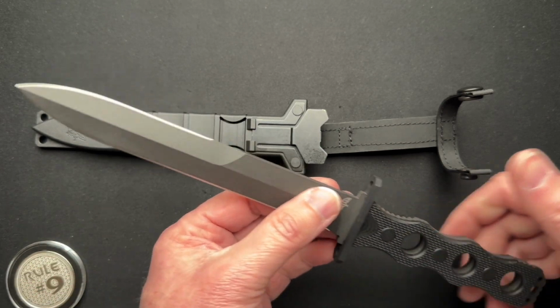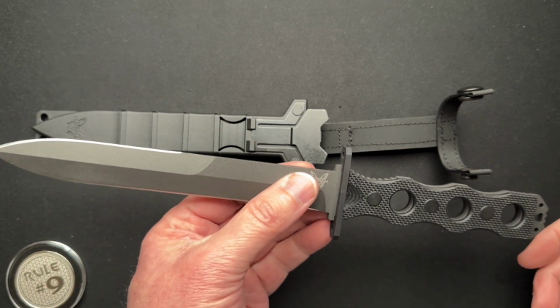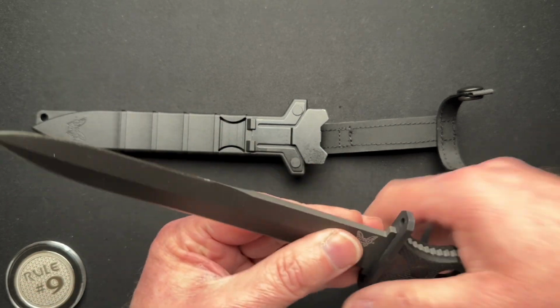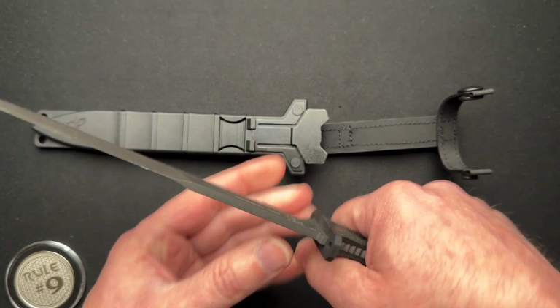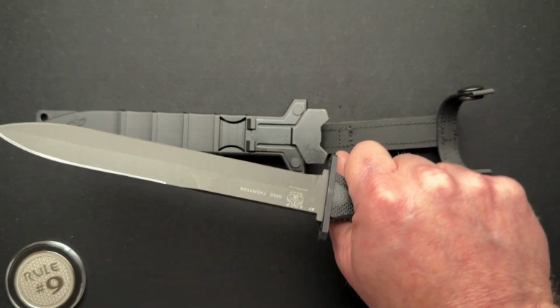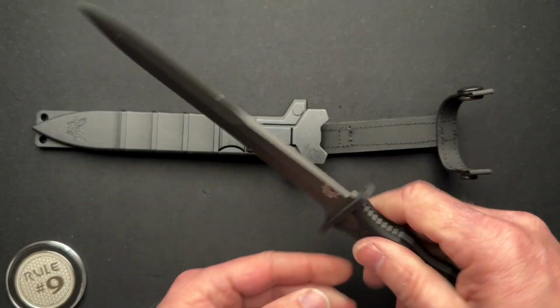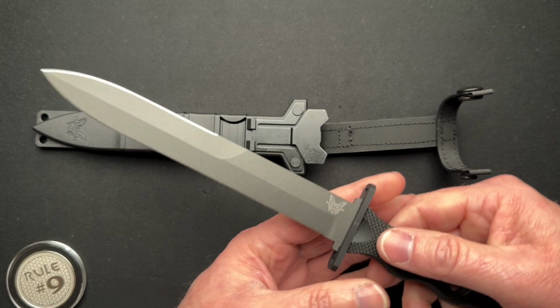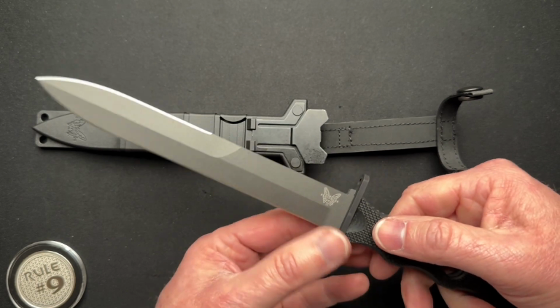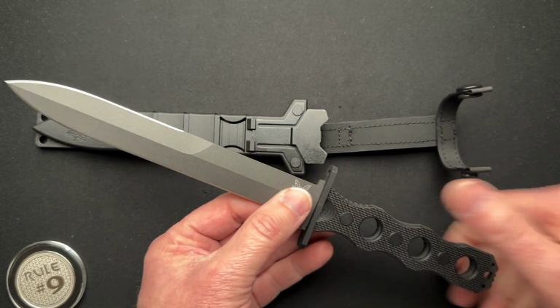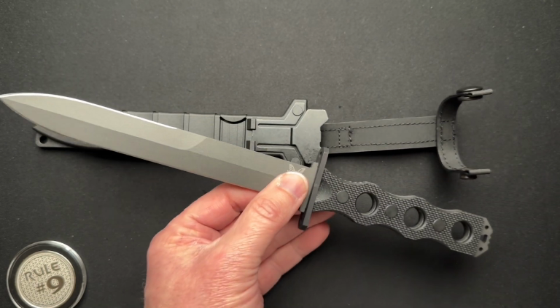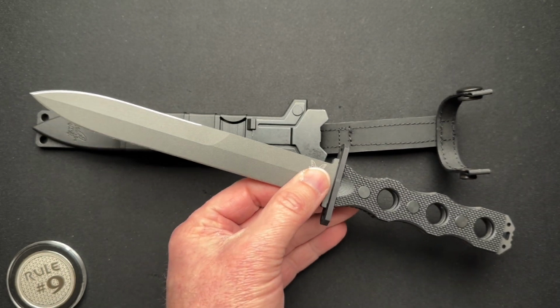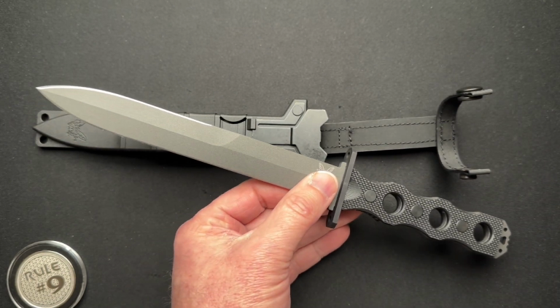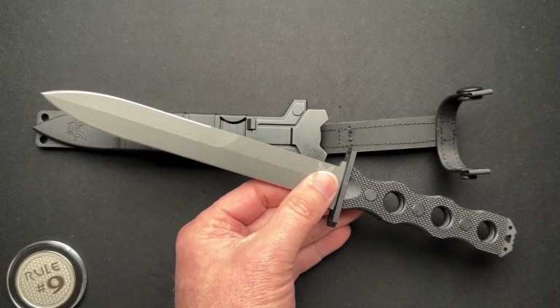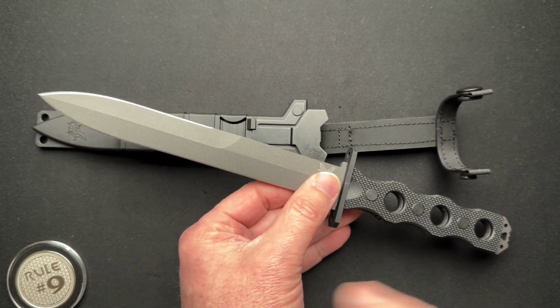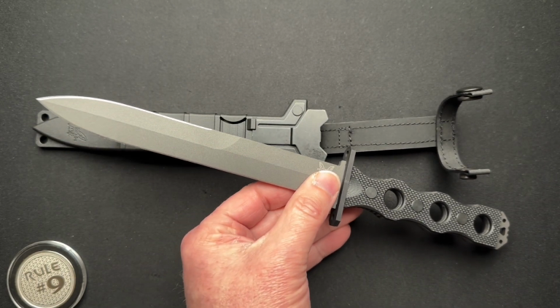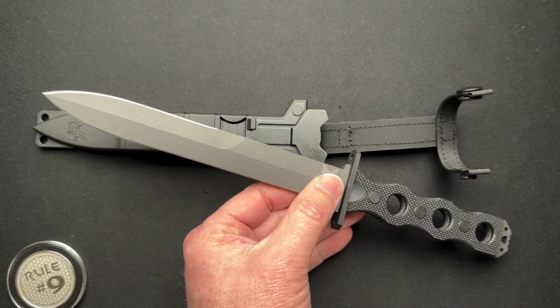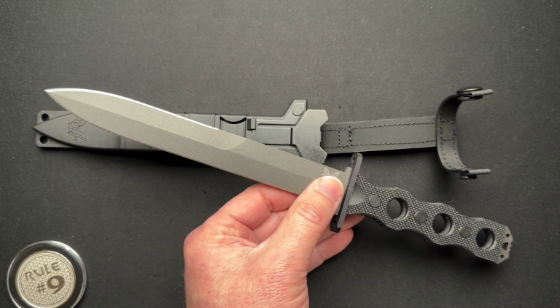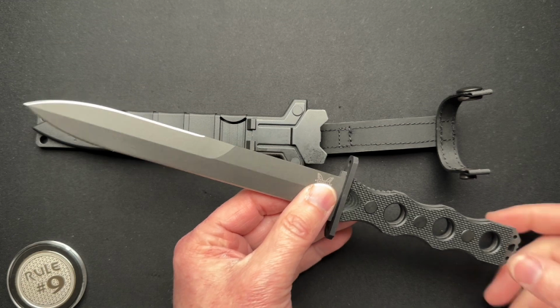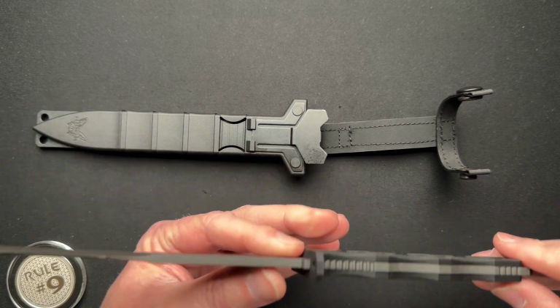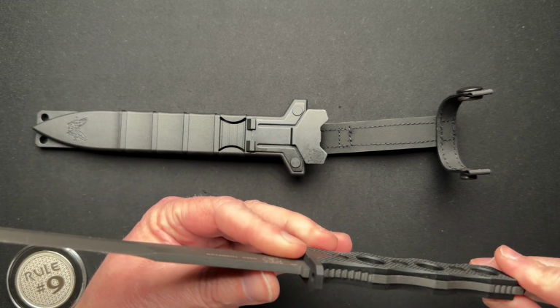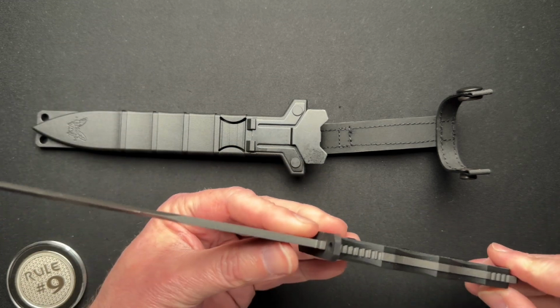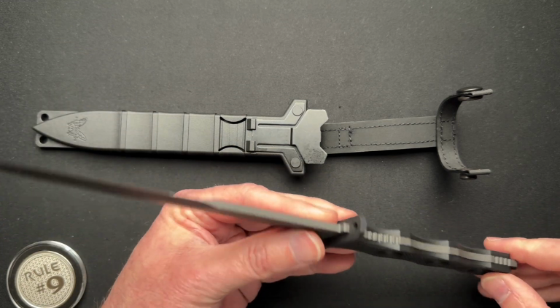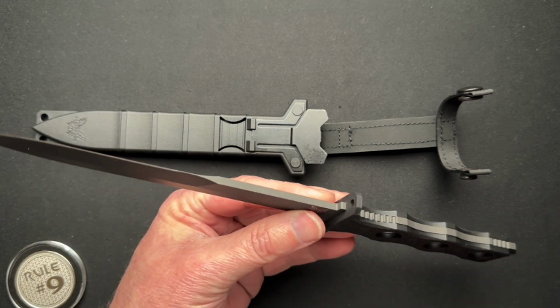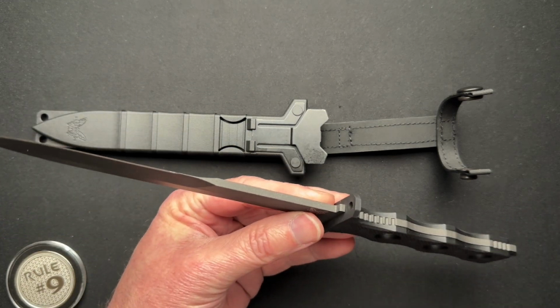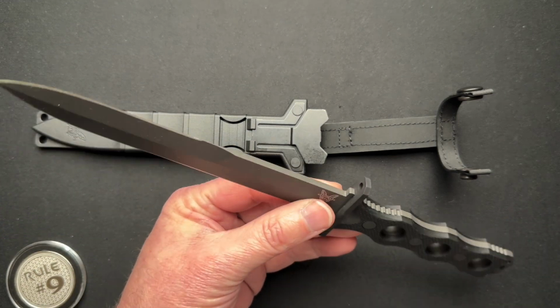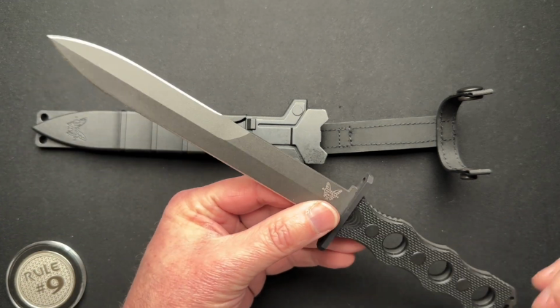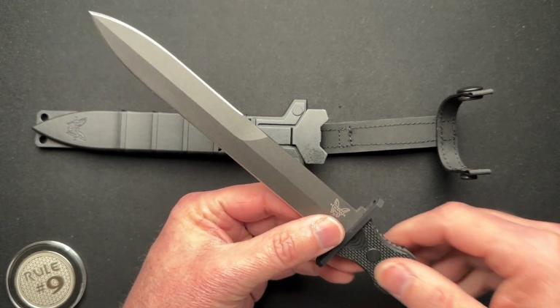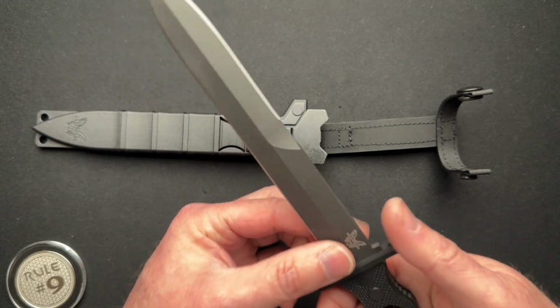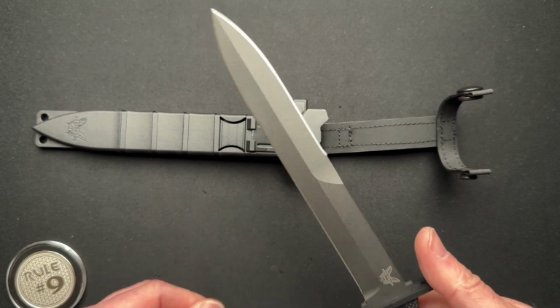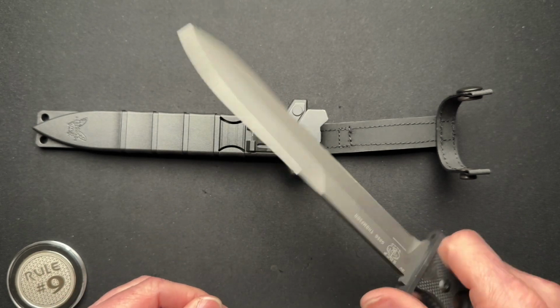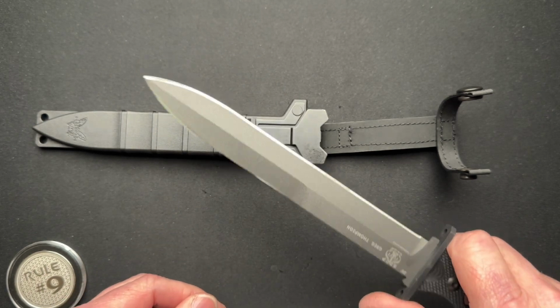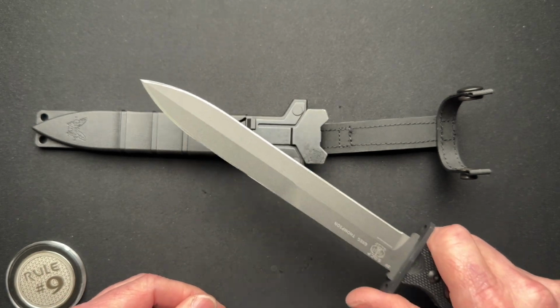It's huge — barely fits in frame. Overall length is 11 and 5/8 inches. Full tang construction of CPM 3V steel, so this is very tough. This is going to be a good hard-use type knife.